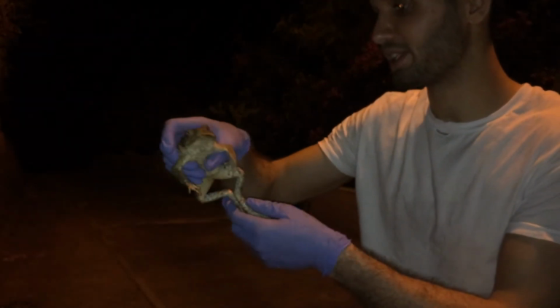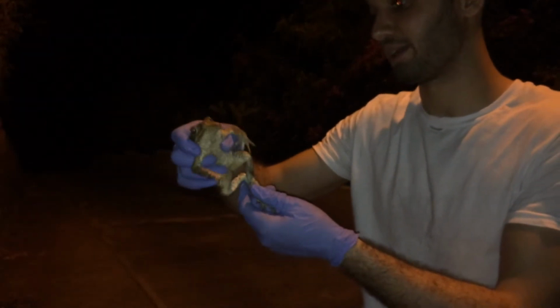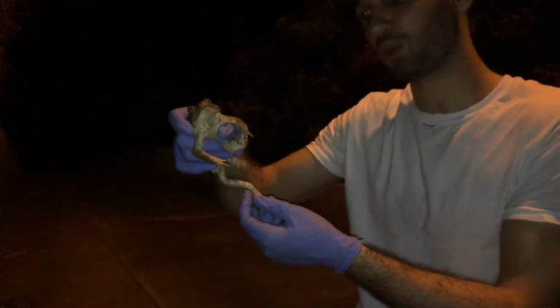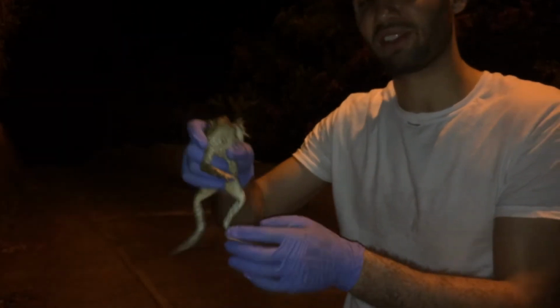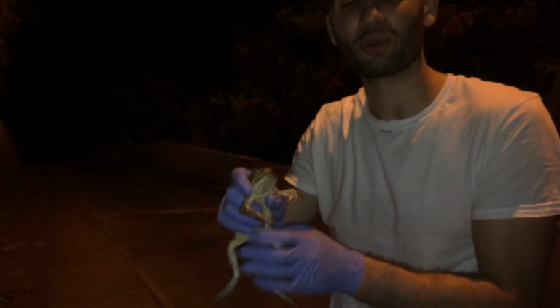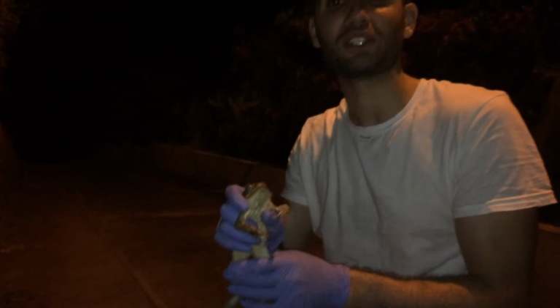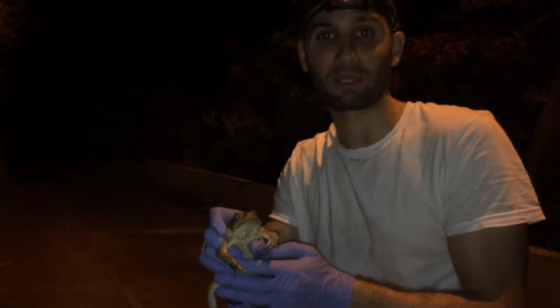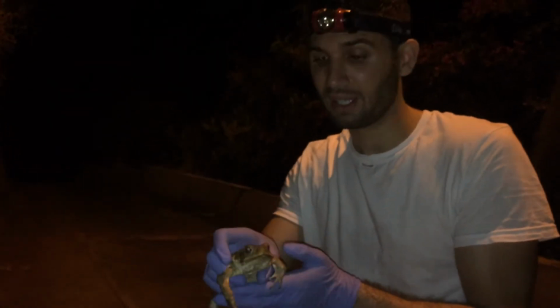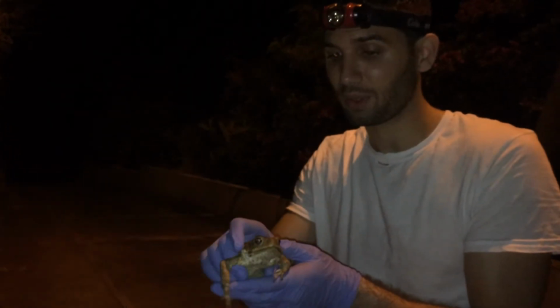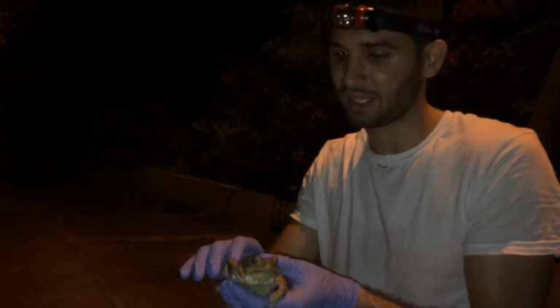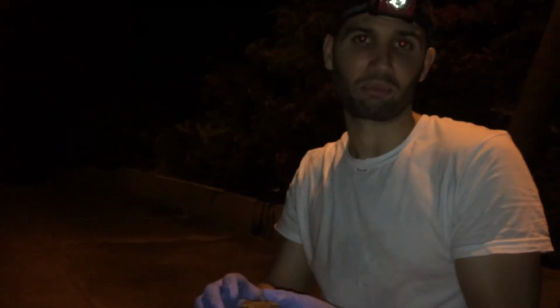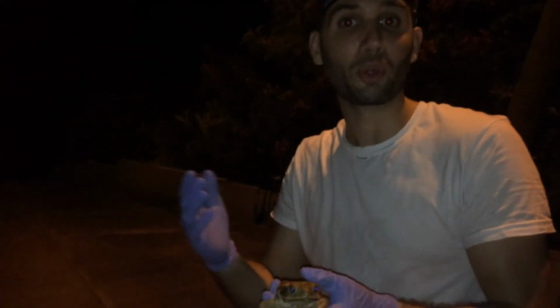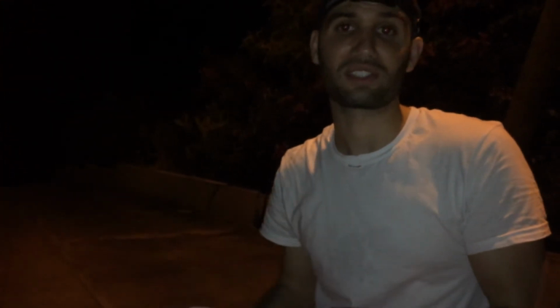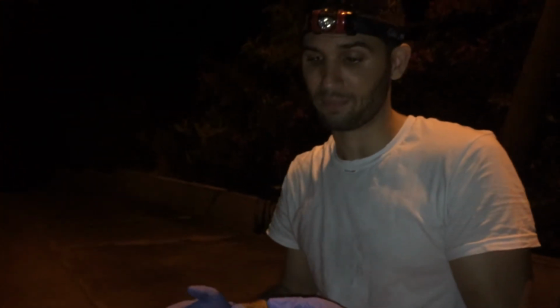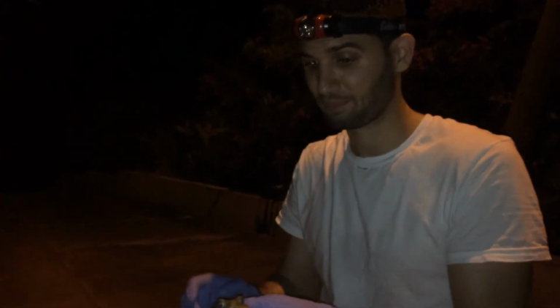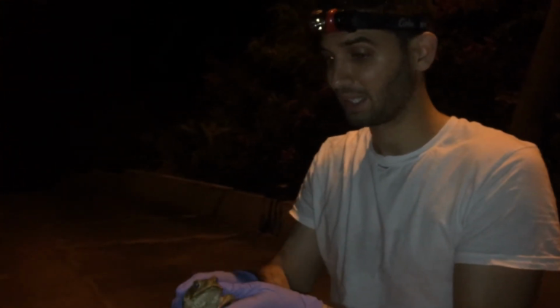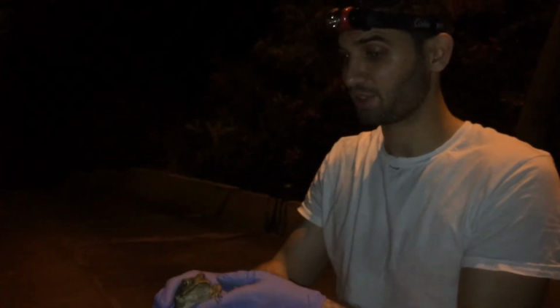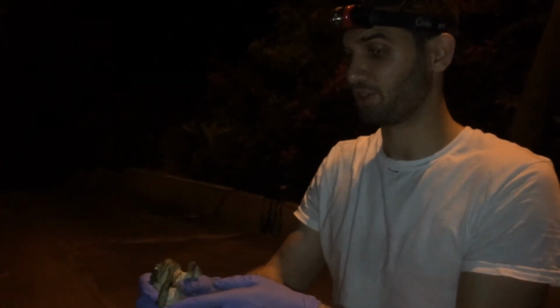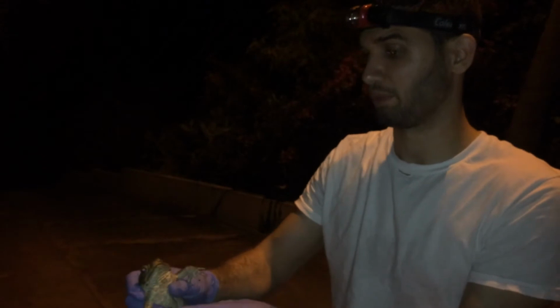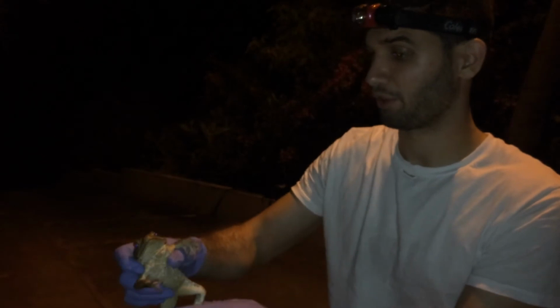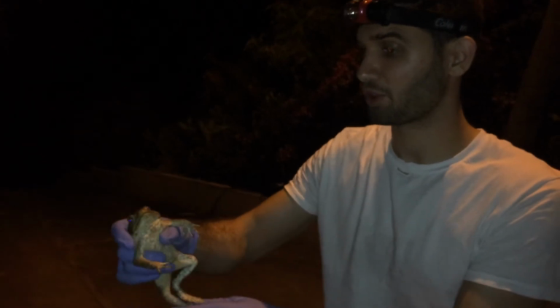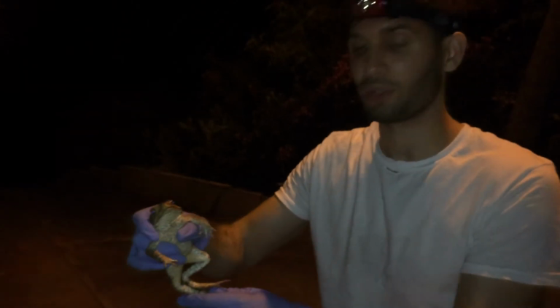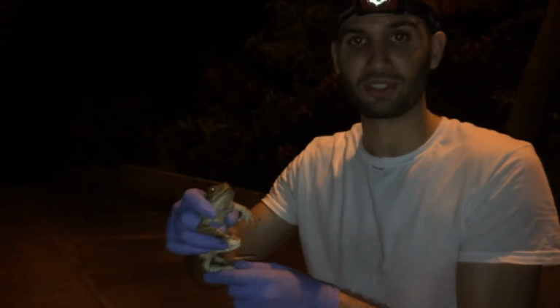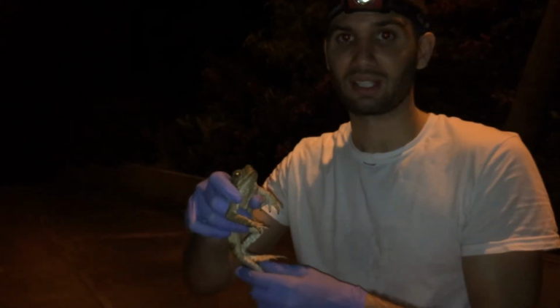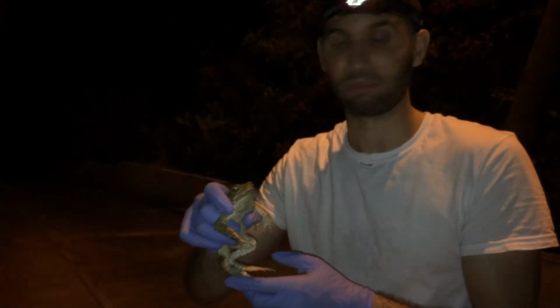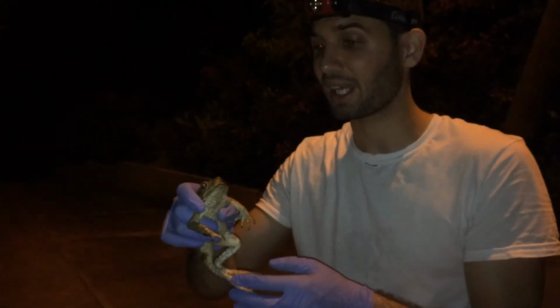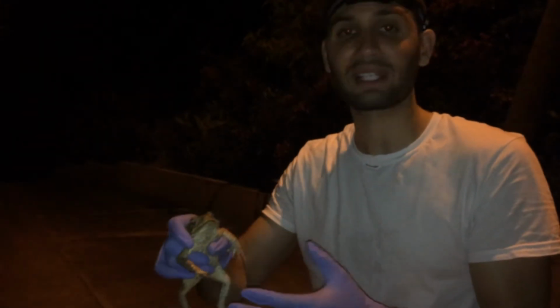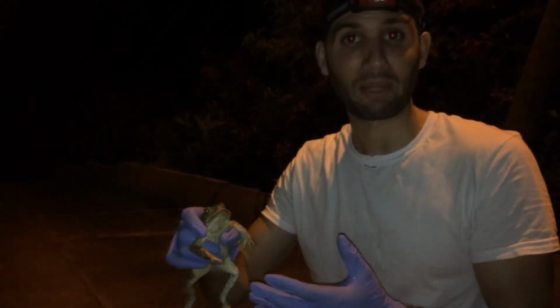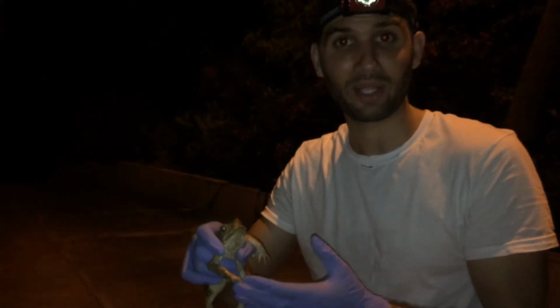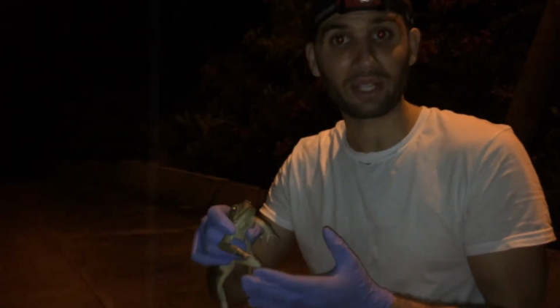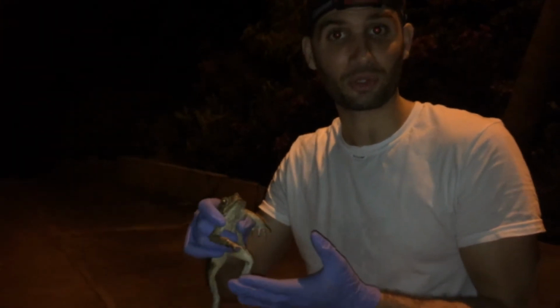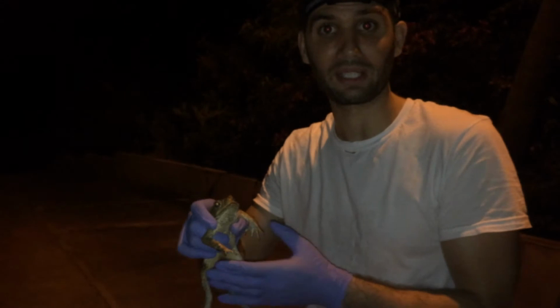These toads have a voracious appetite. They'll even take down rodents, lizards, other frogs and toads. Basically anything they can get their mouth around, they will try to eat.